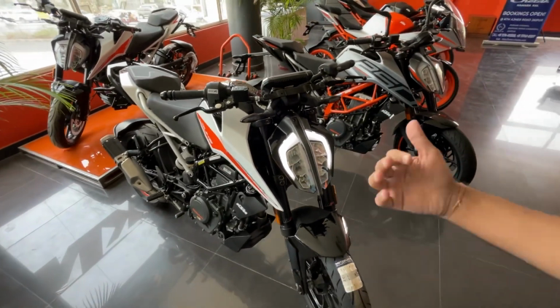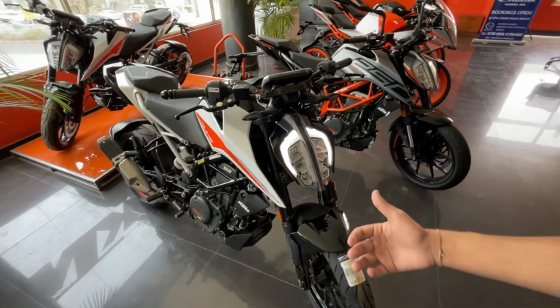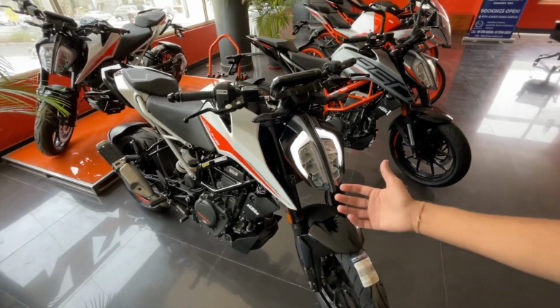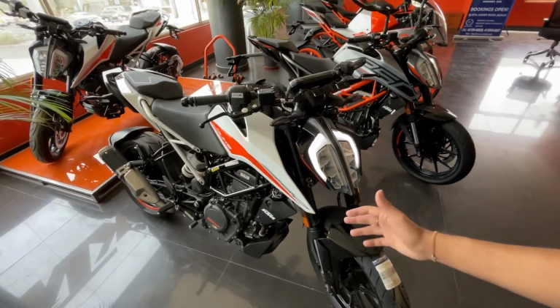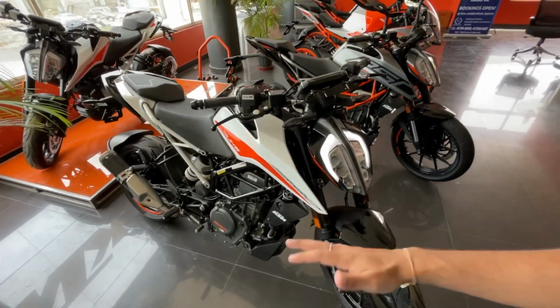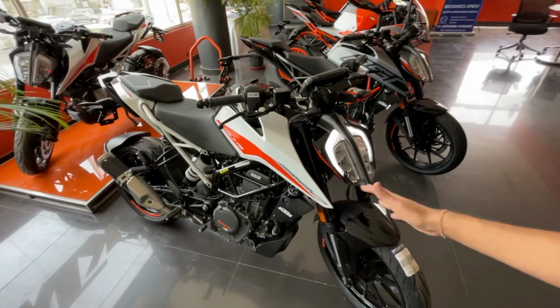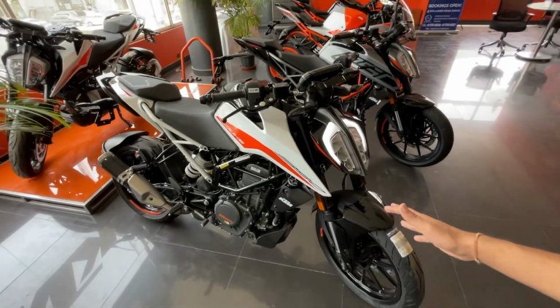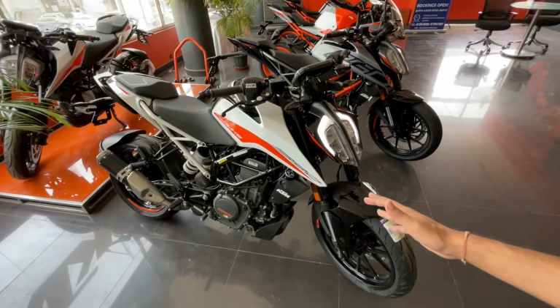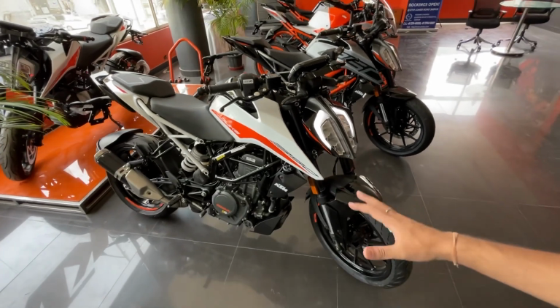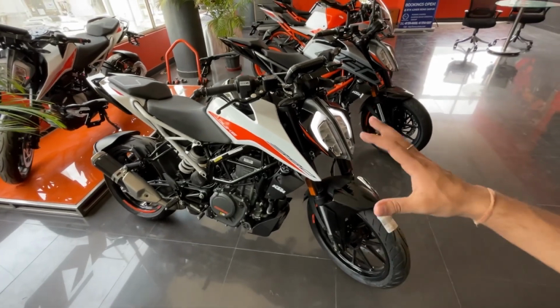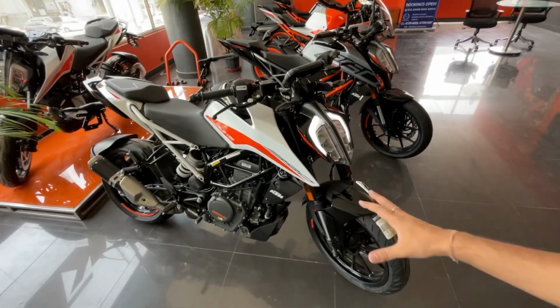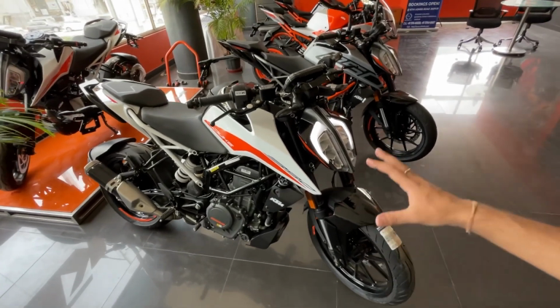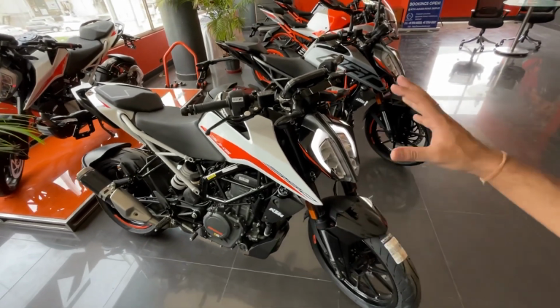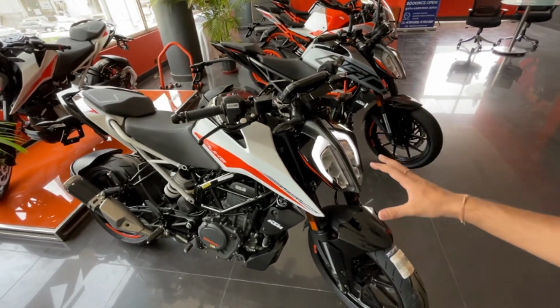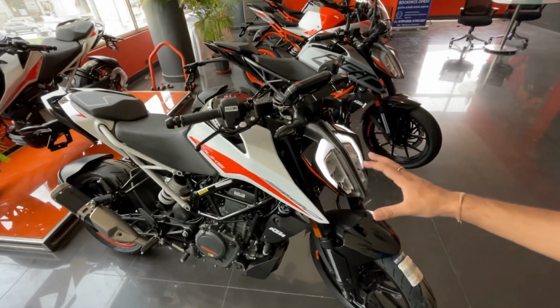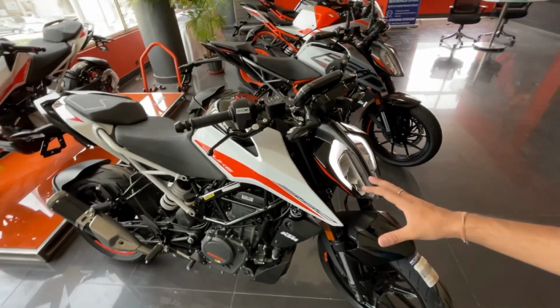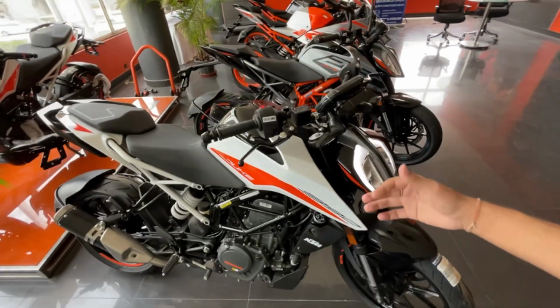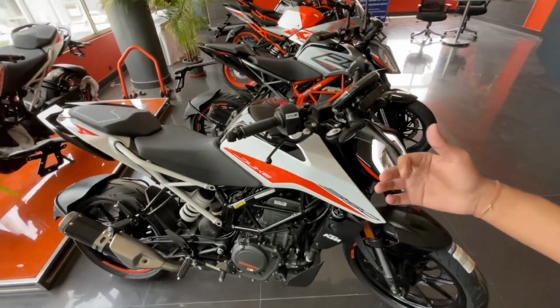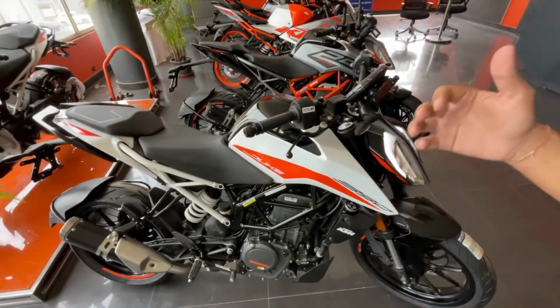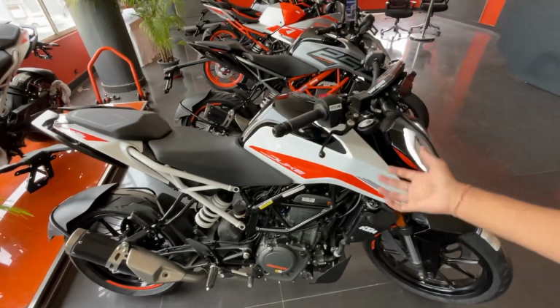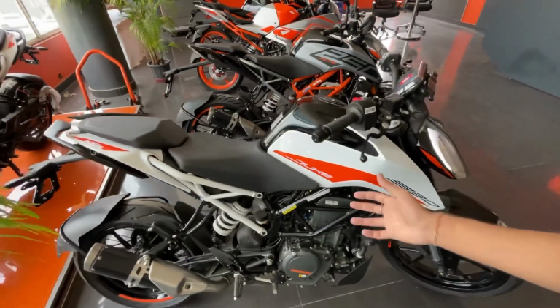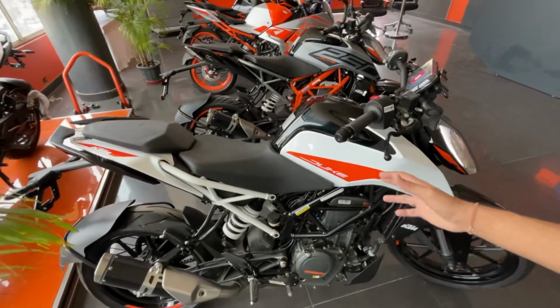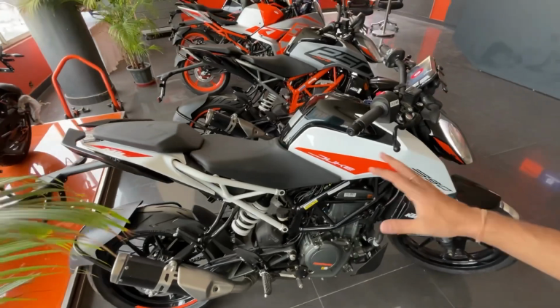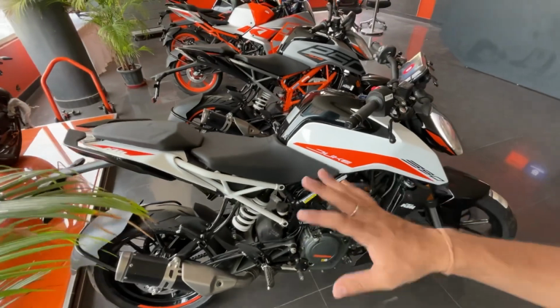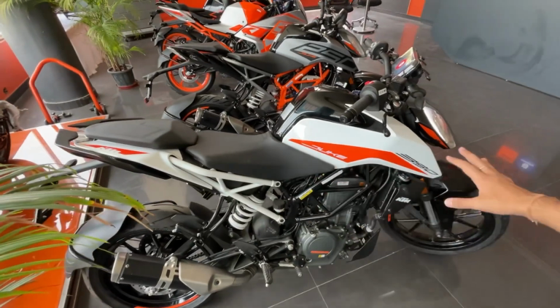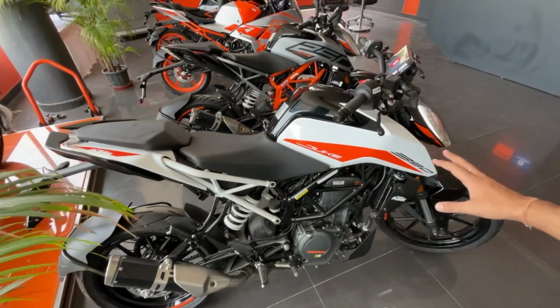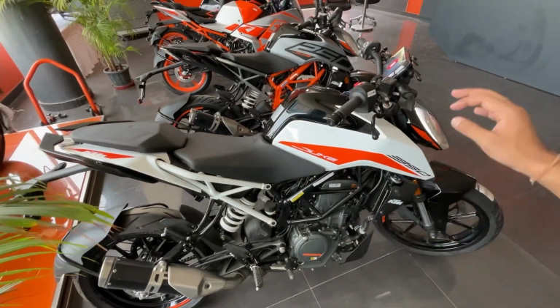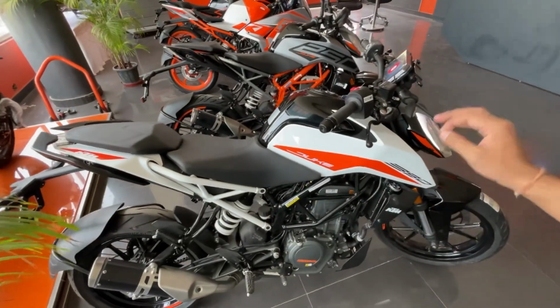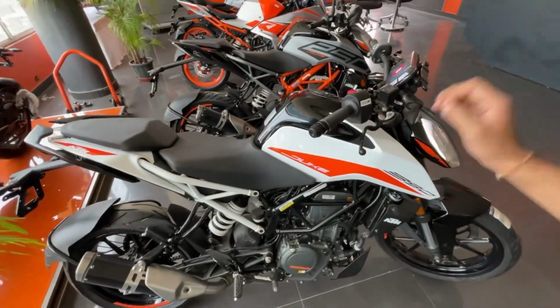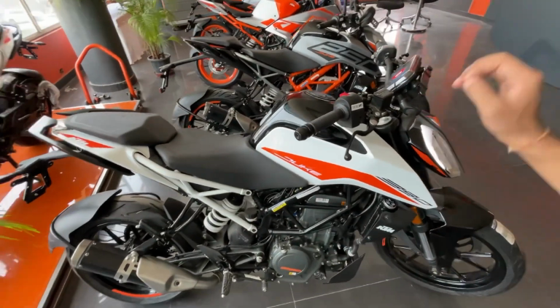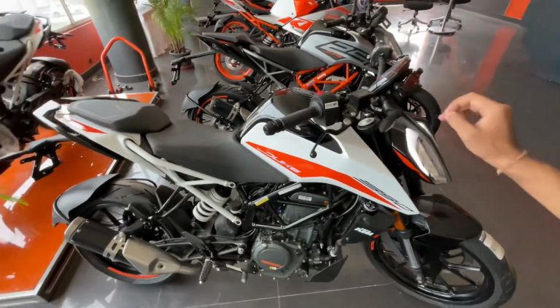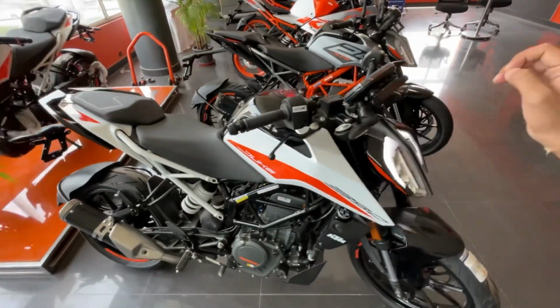For the long term, this is a very good-looking and reliable bike. You can definitely keep it for a long time. It is easy to maintain, build quality is very high, and it is a very reliable bike.